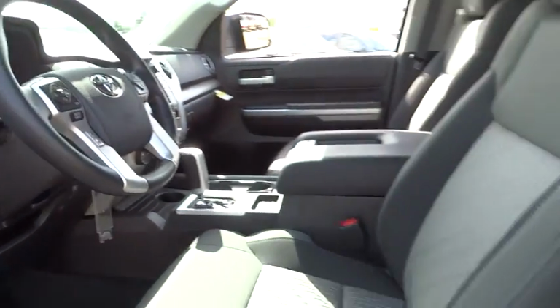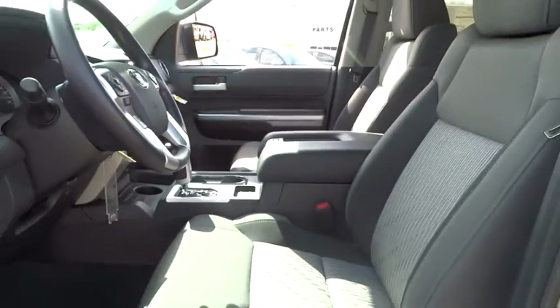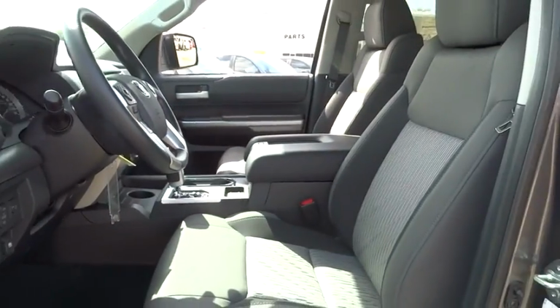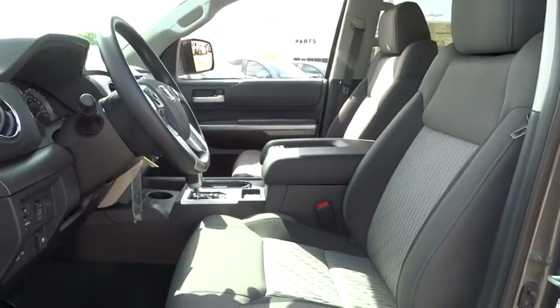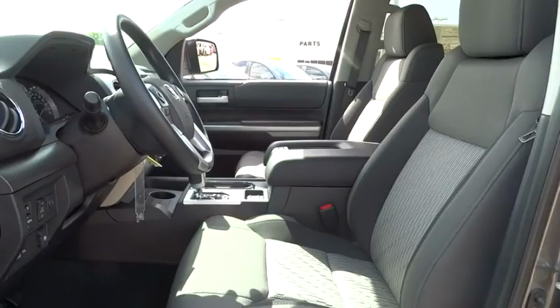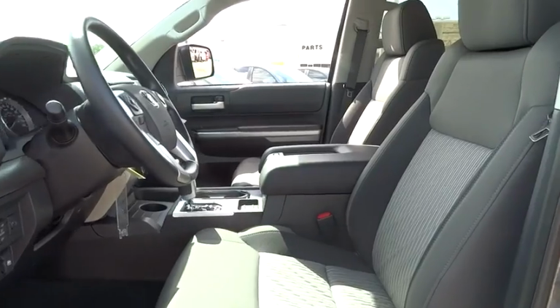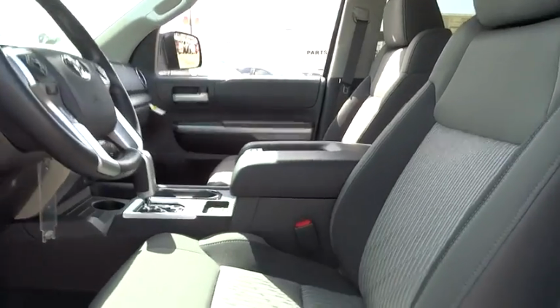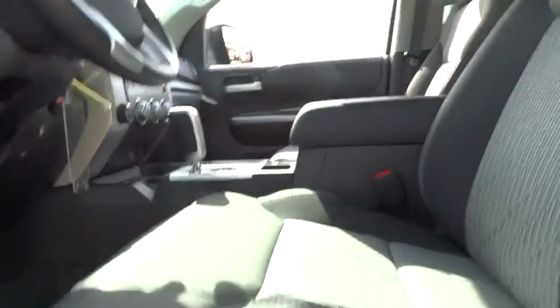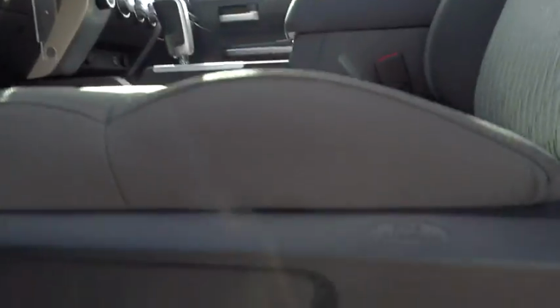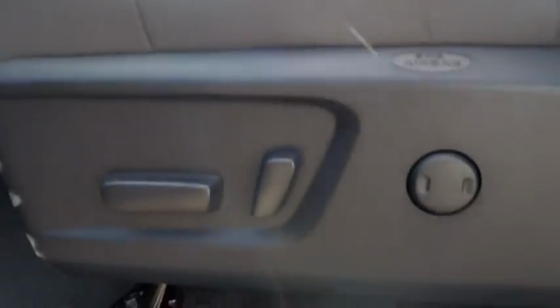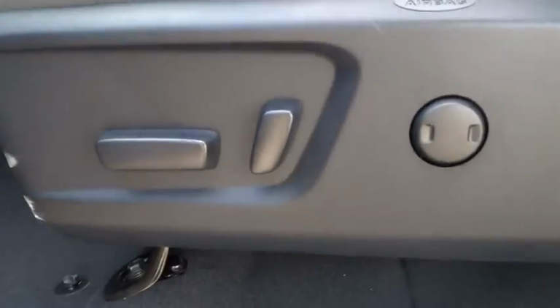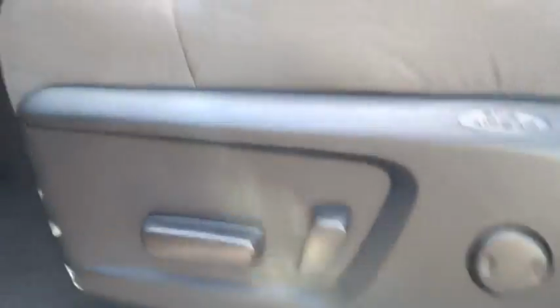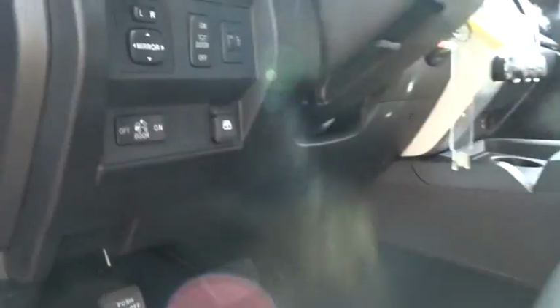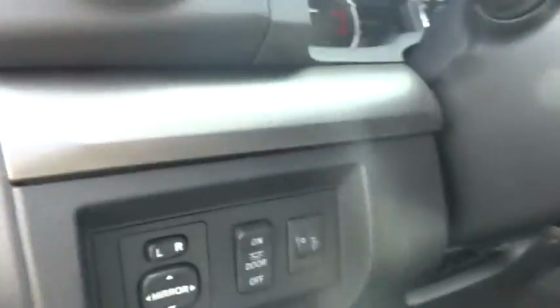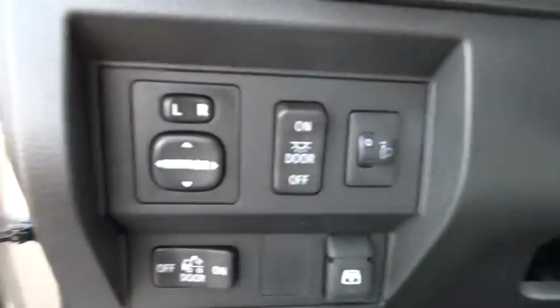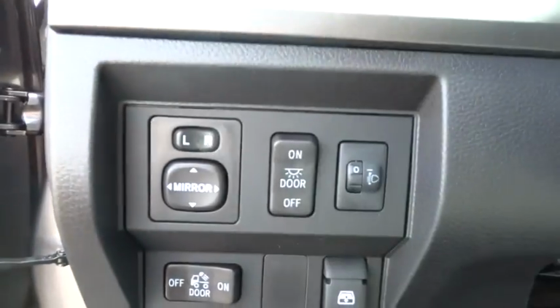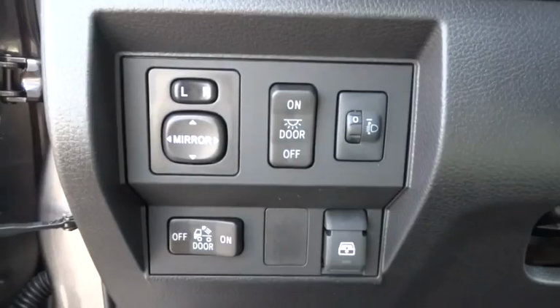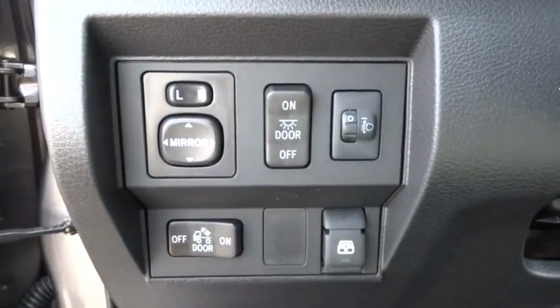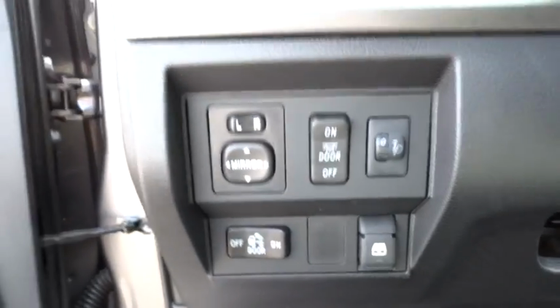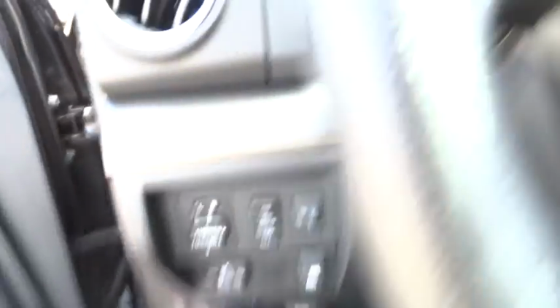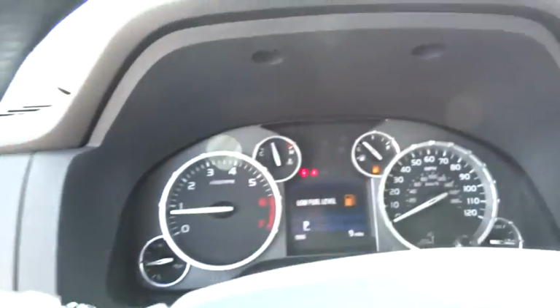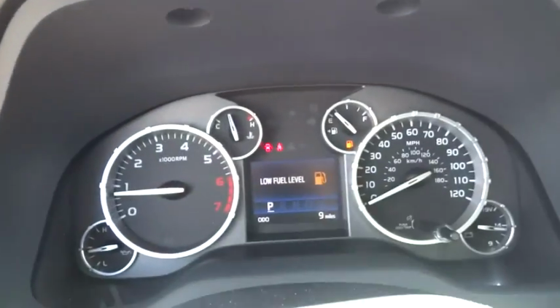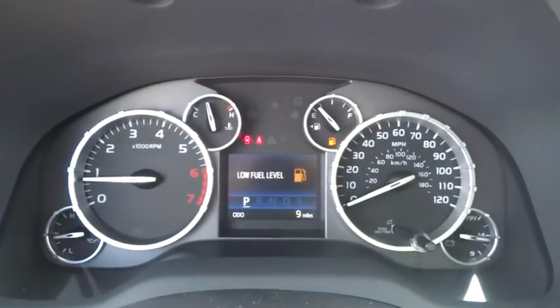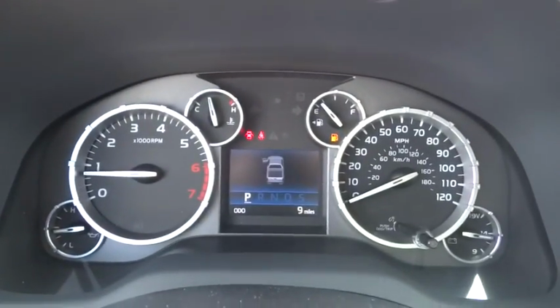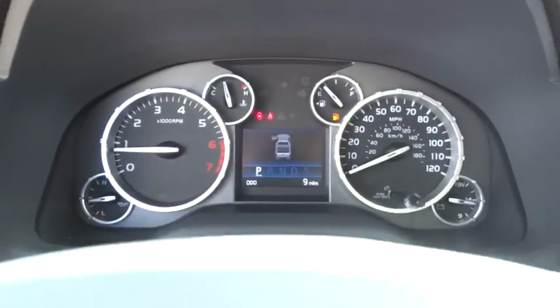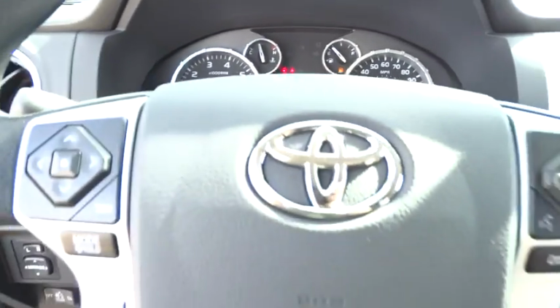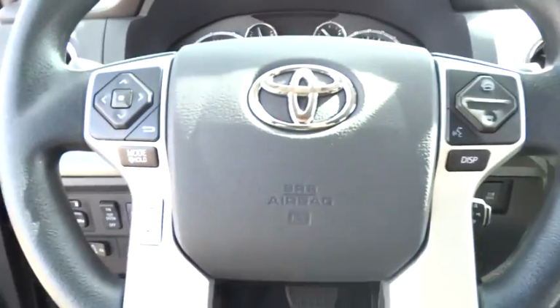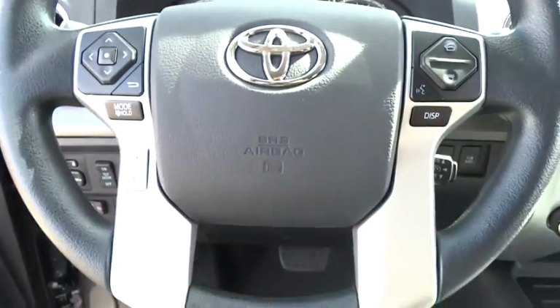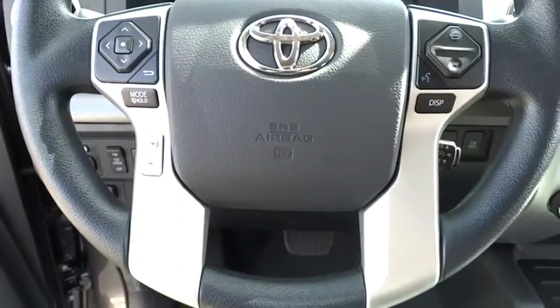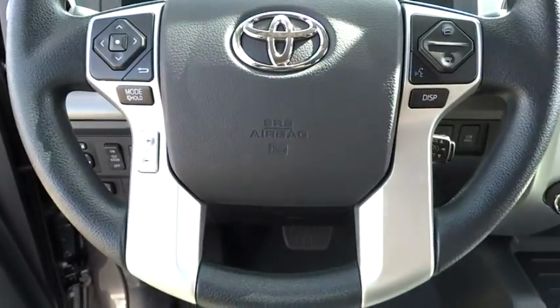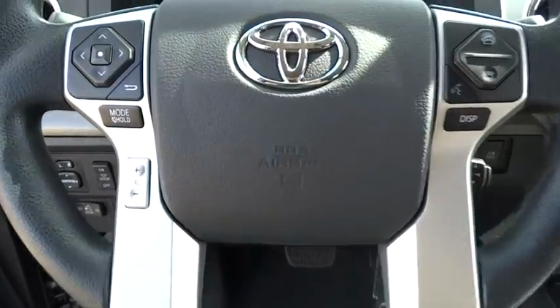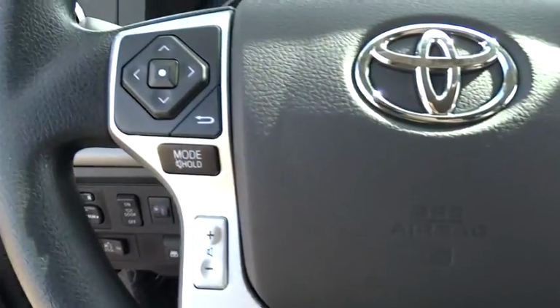Rear defrost, fog lamps, CD player, power door locks, MP3 player, power windows, passenger airbag. Take this vehicle for a spin and see why so many shoppers are now proud owners.